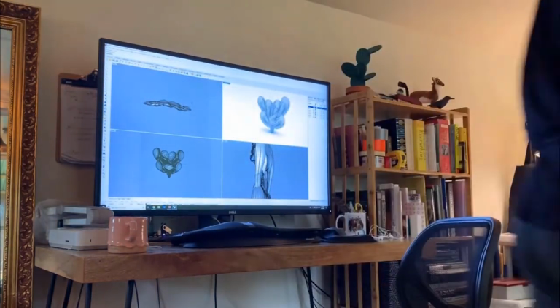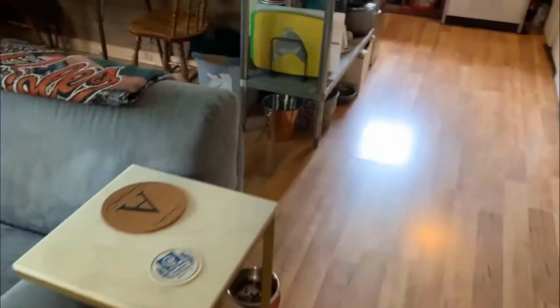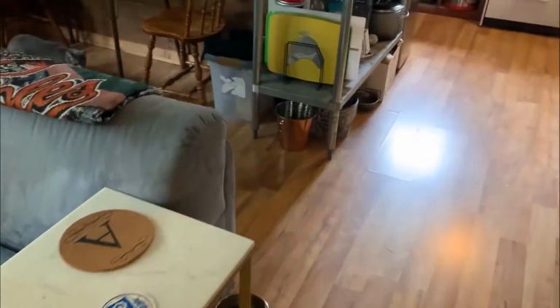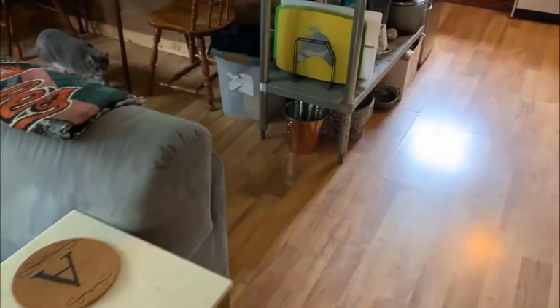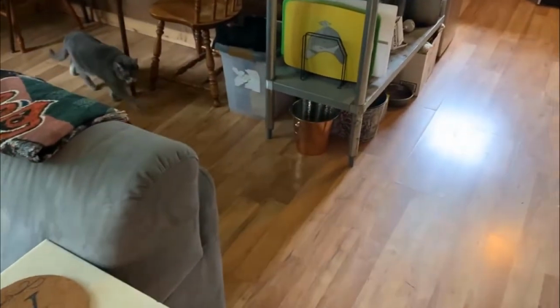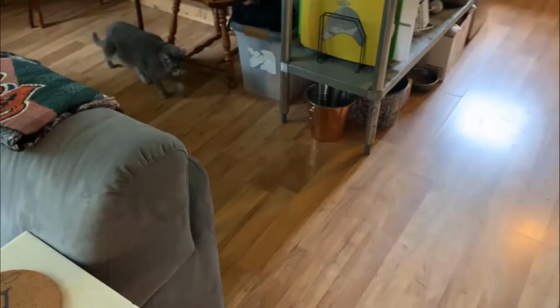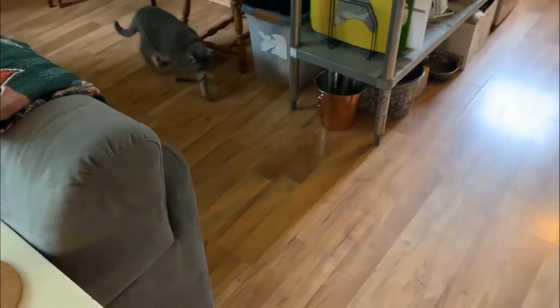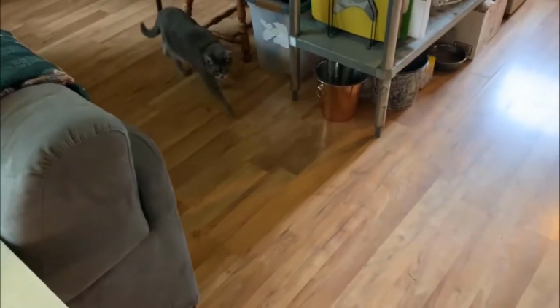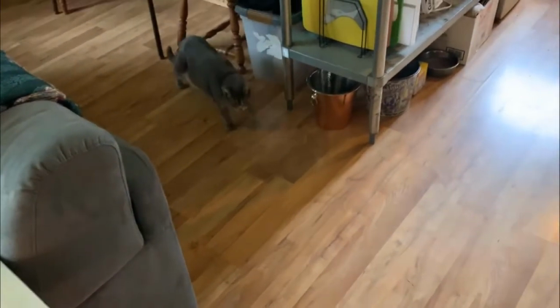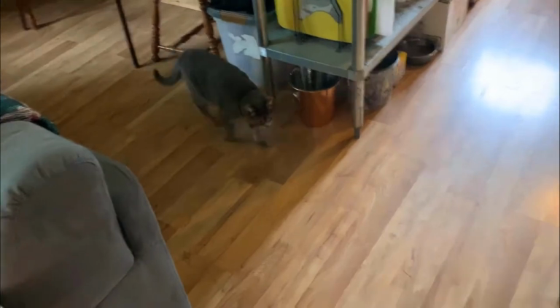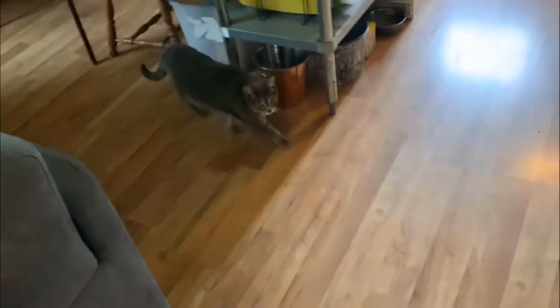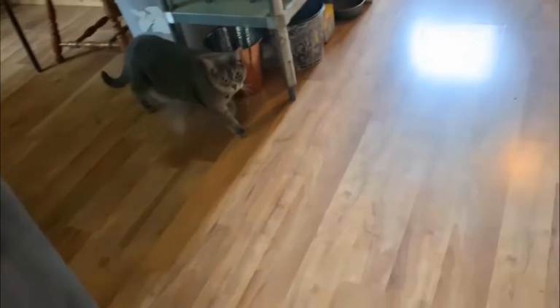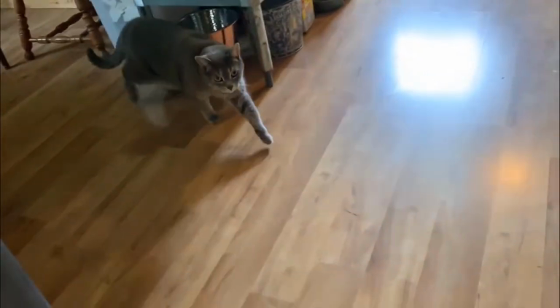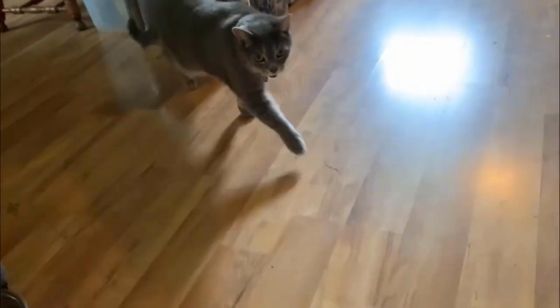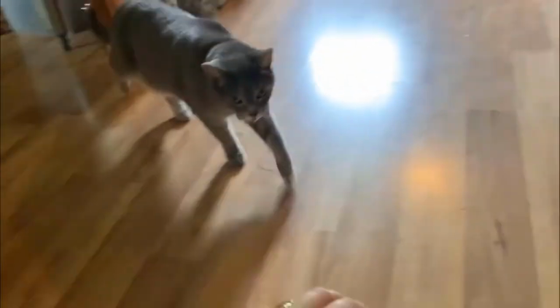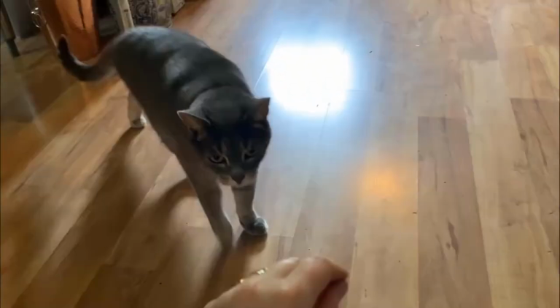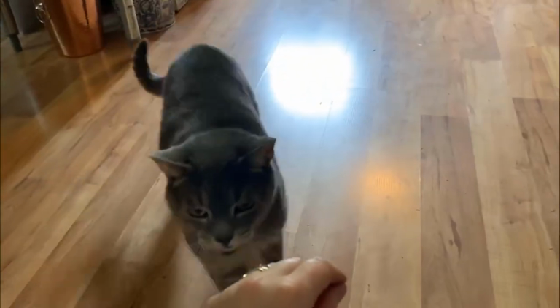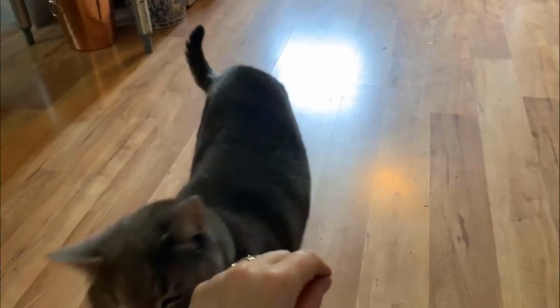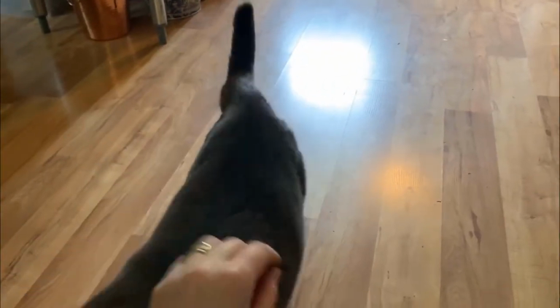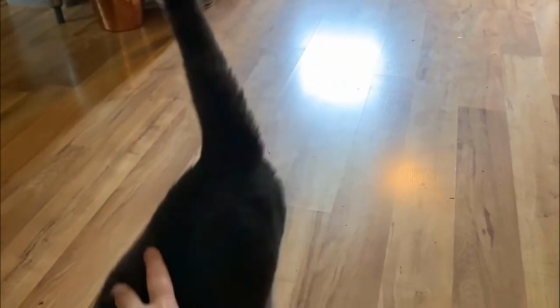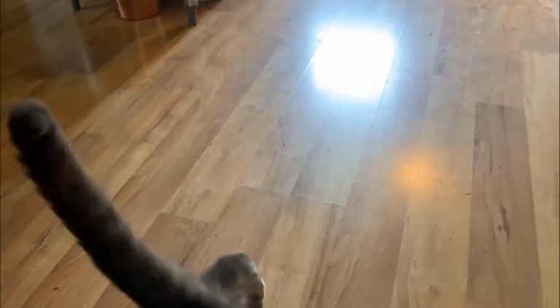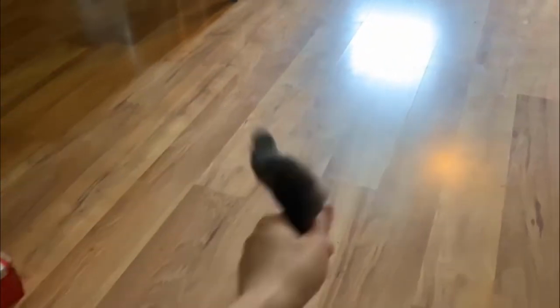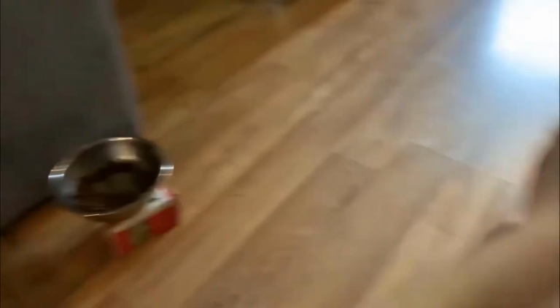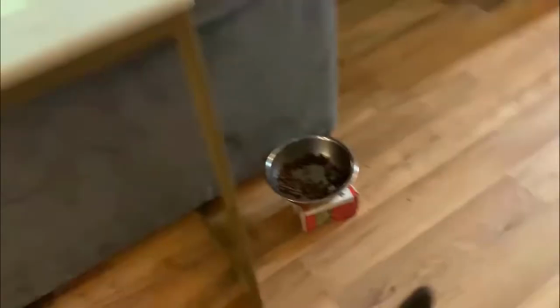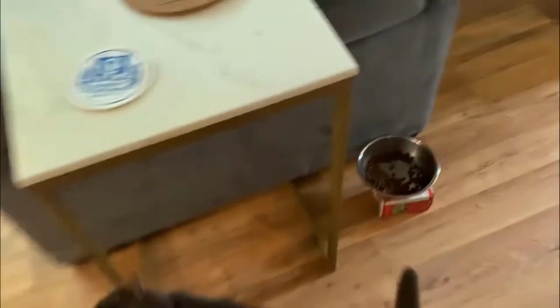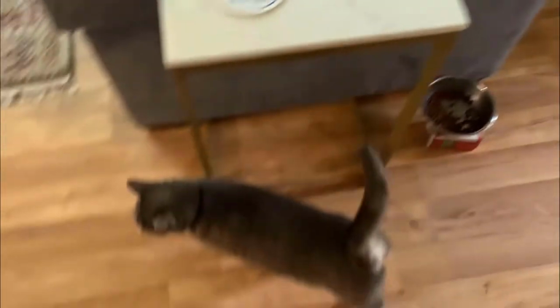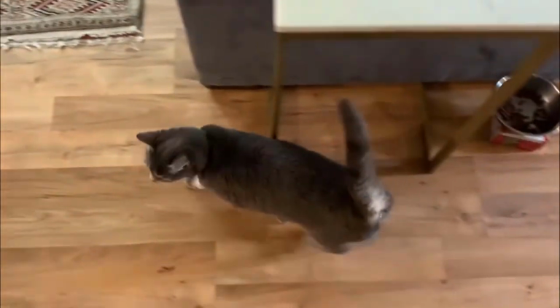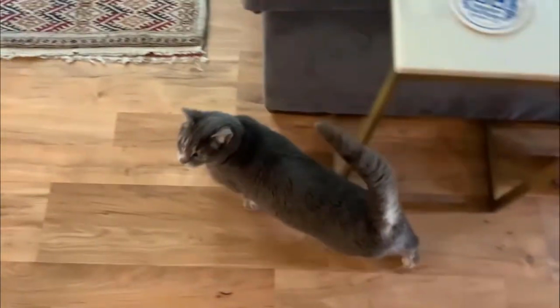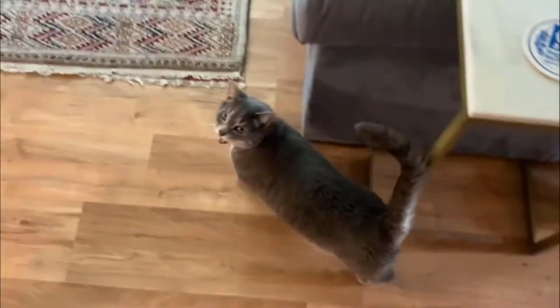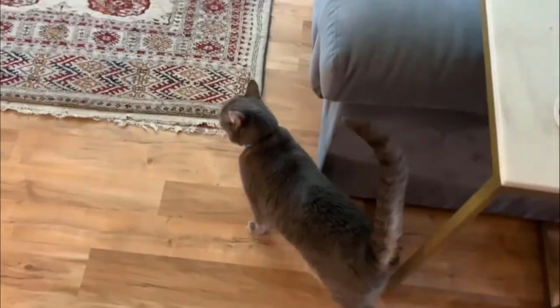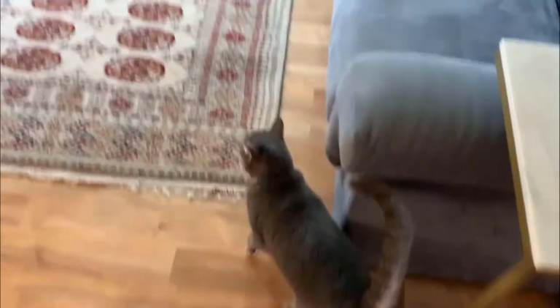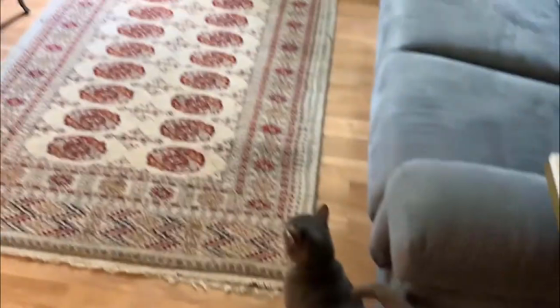I heard someone — oh, here's my special guest, Rosie the cat! It's been really amazing to have a companion during this.